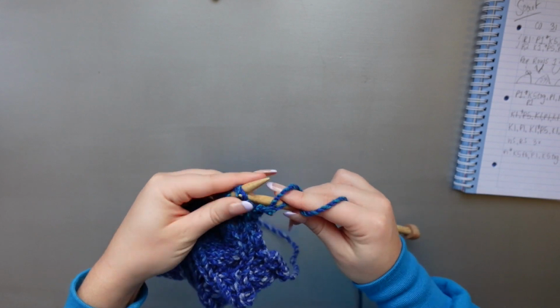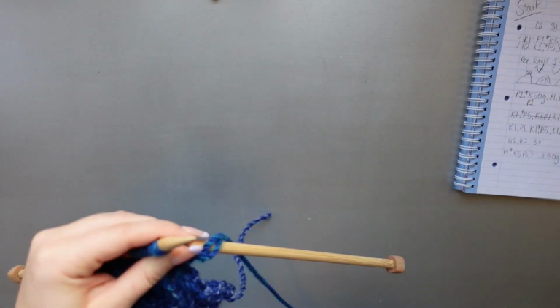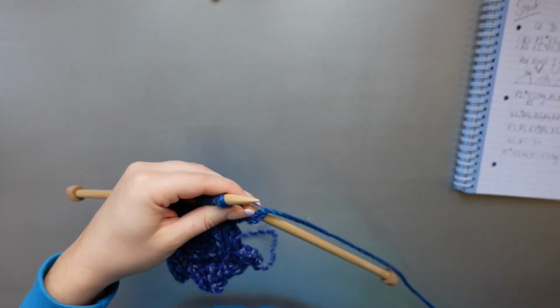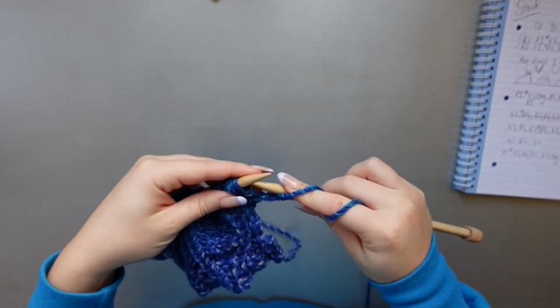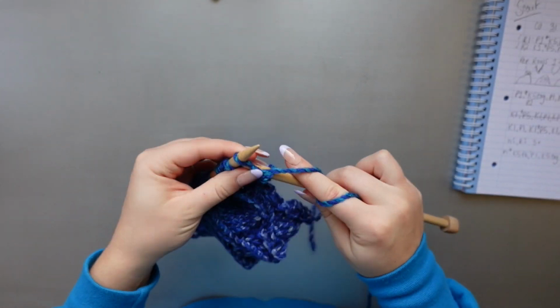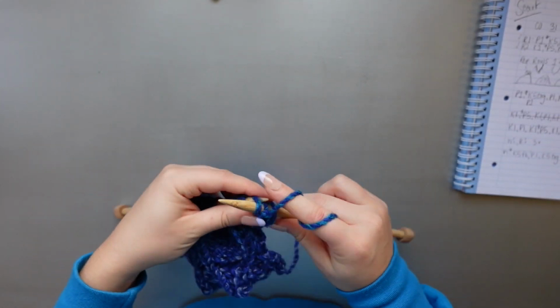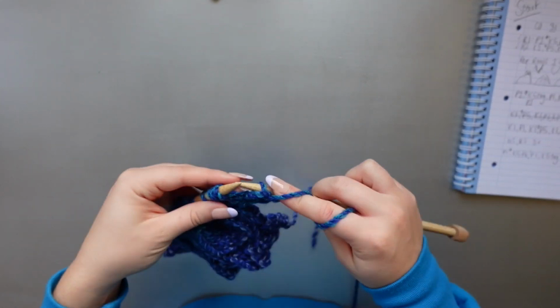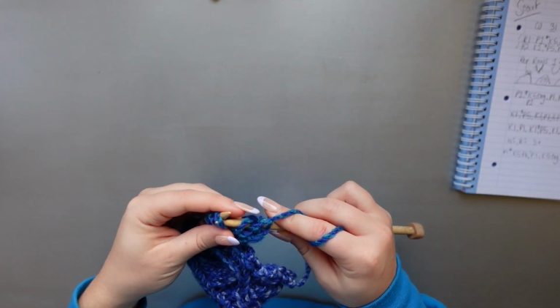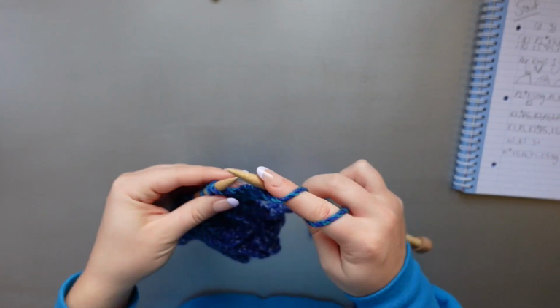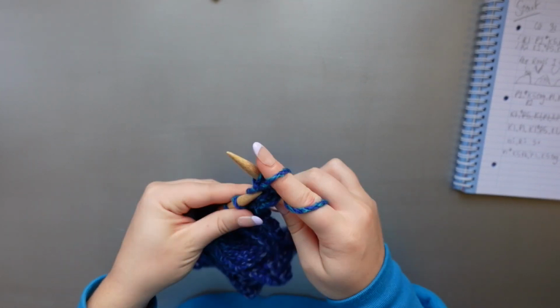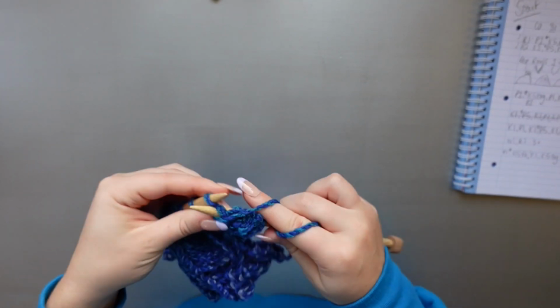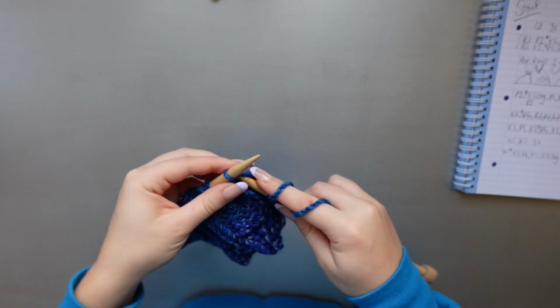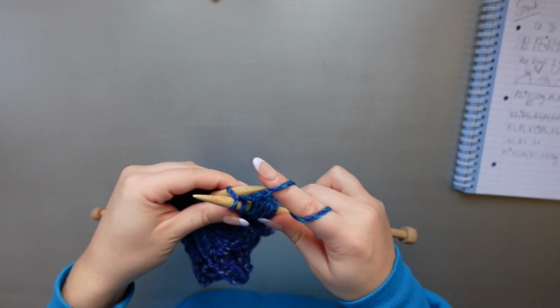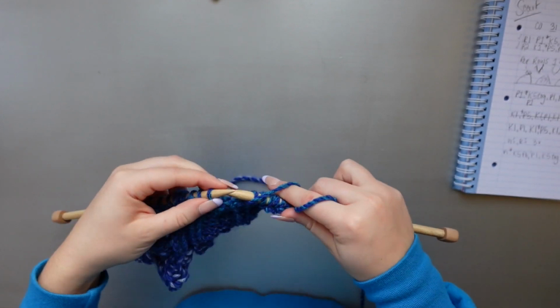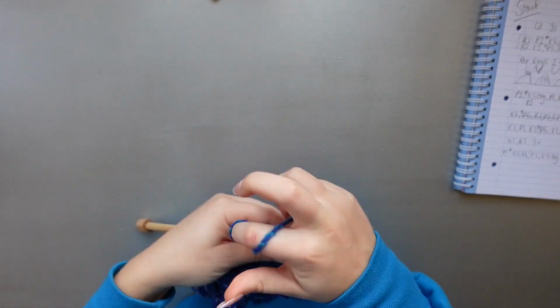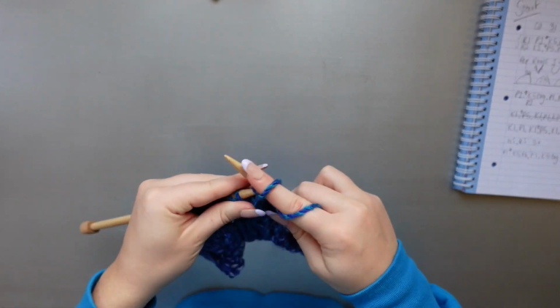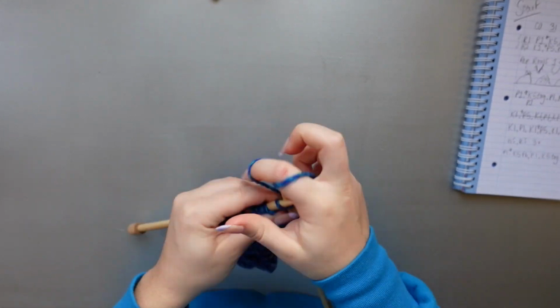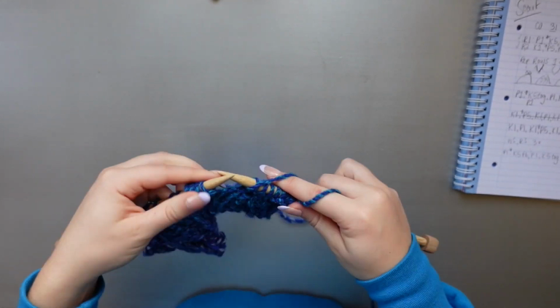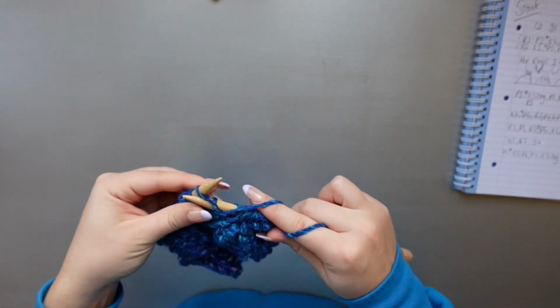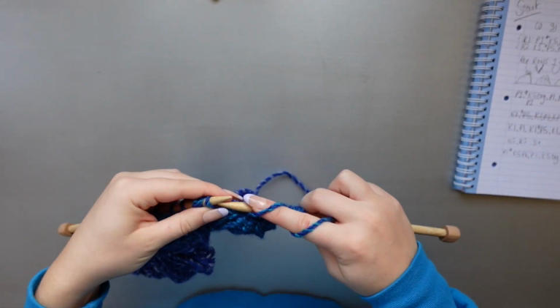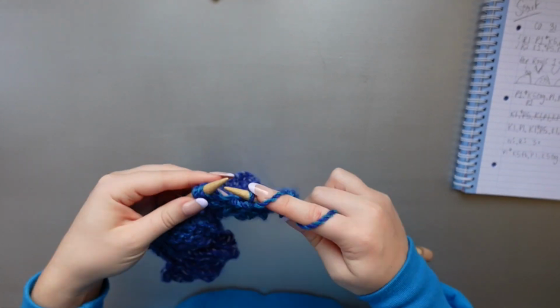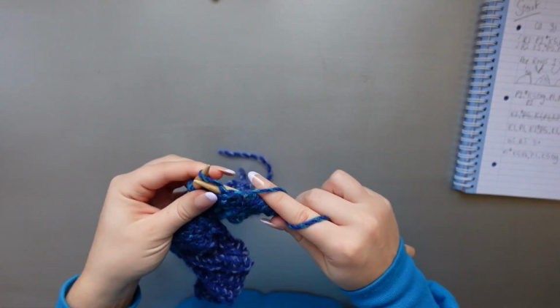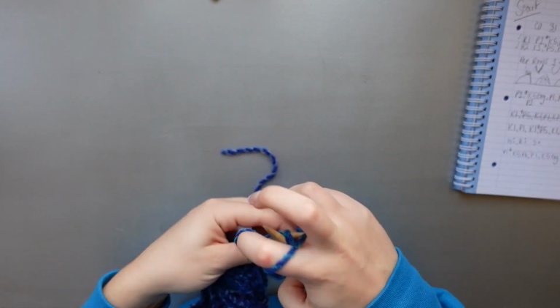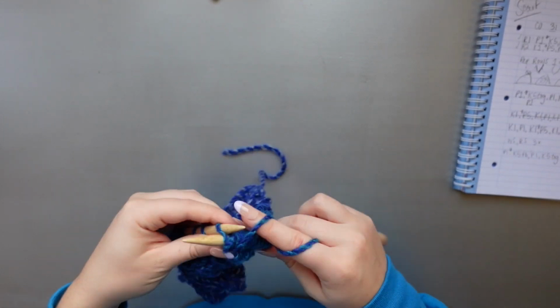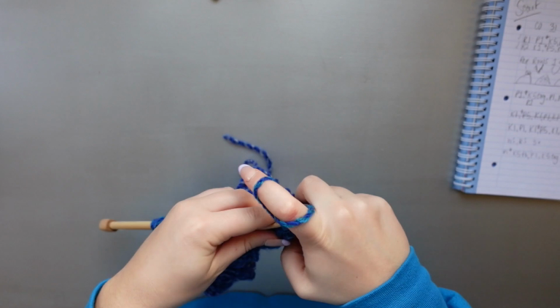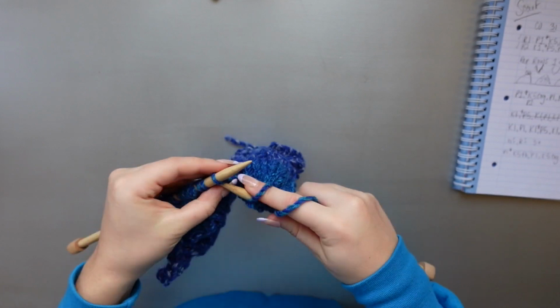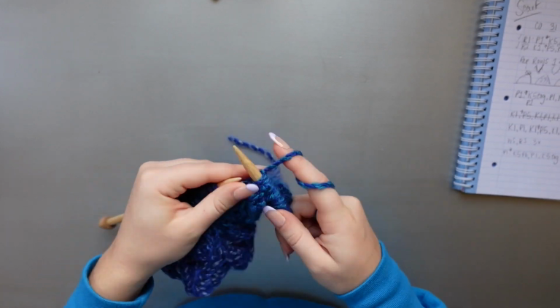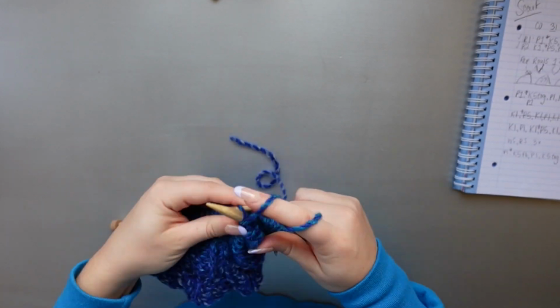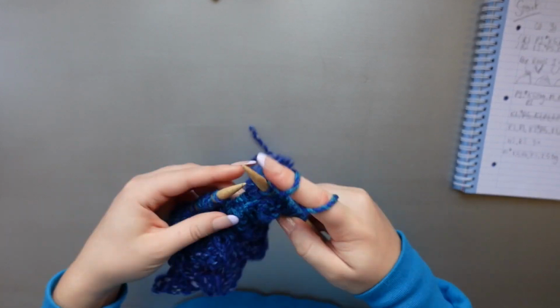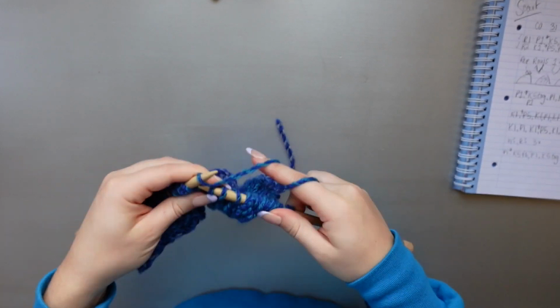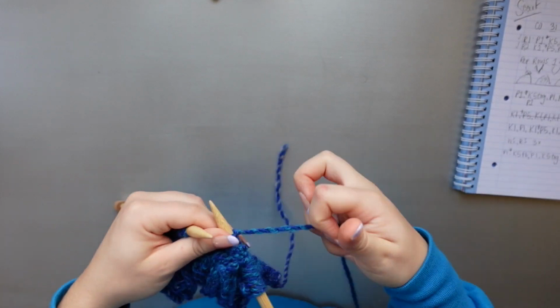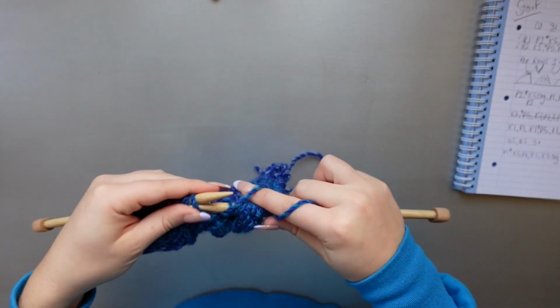I actually filmed this part of the video about a month ago; I was working on this pattern intermittently. Definitely look in the description for the full pattern and check back in with this video as many times as you need. I'll just keep working up this relaxing pattern, and the full instructions will be in the description so you can find them easily.